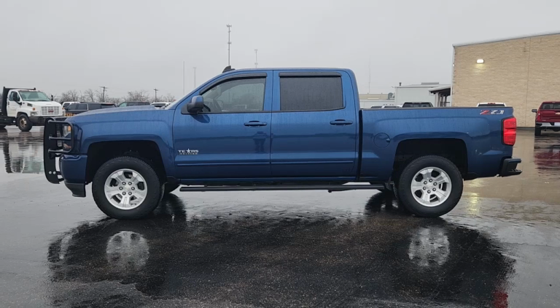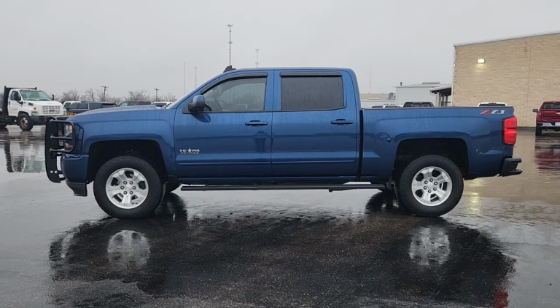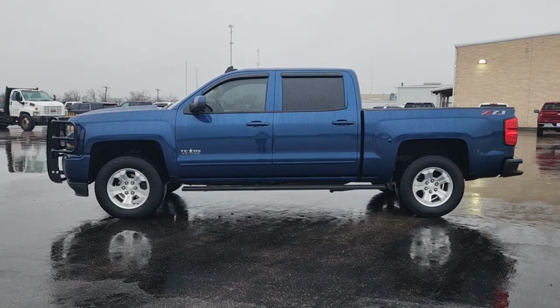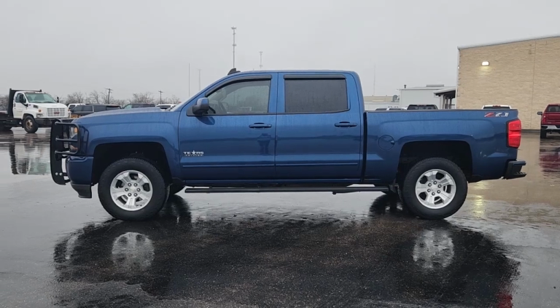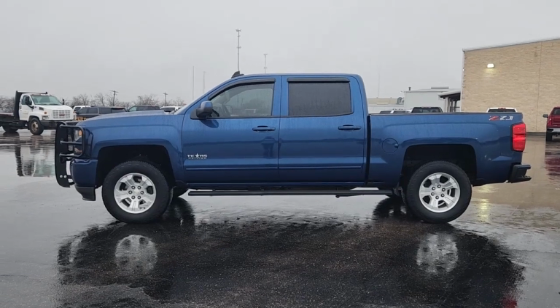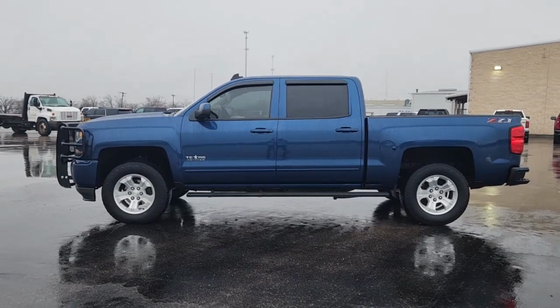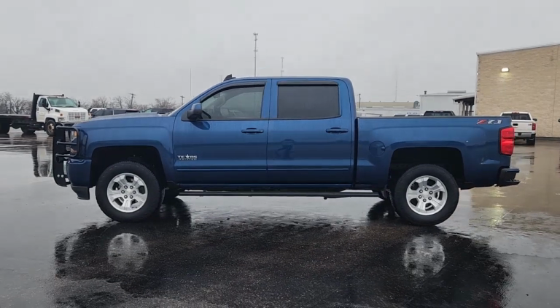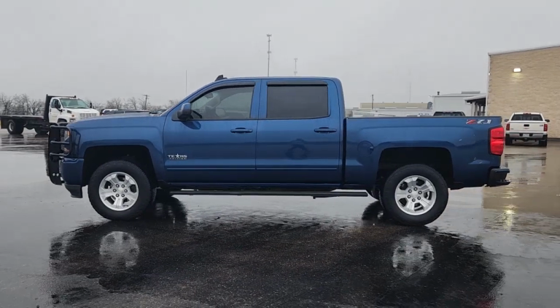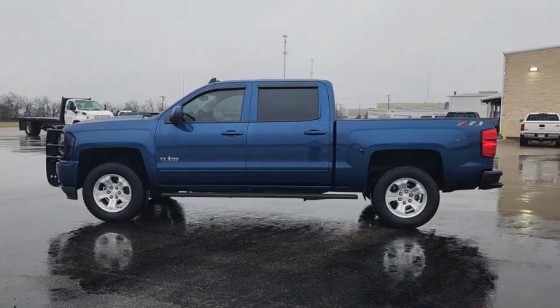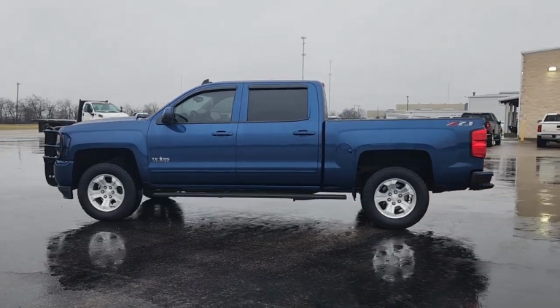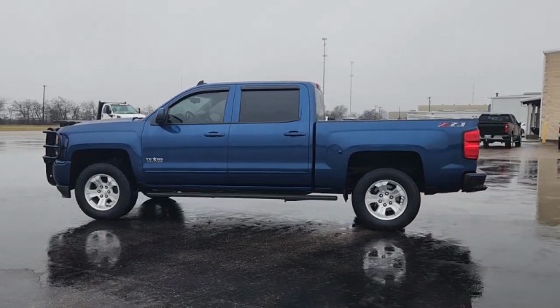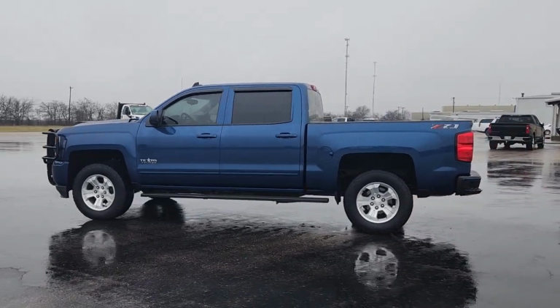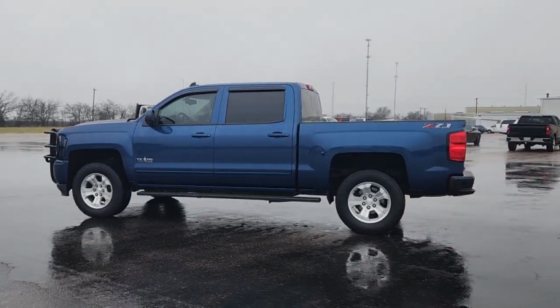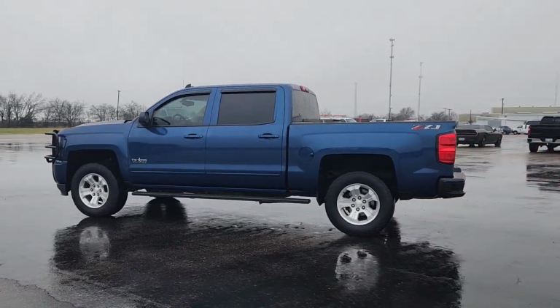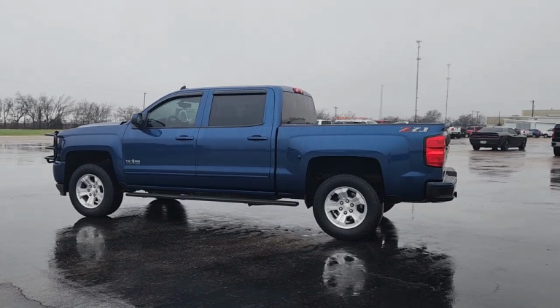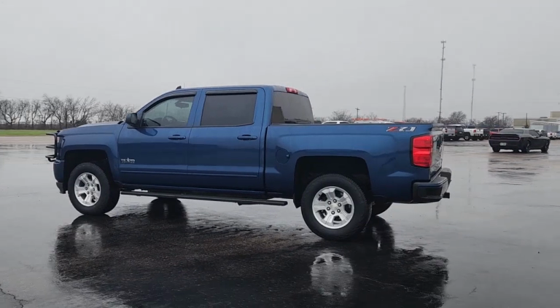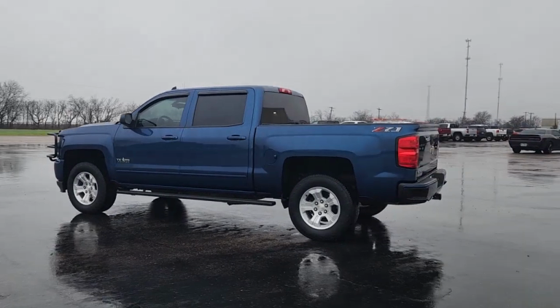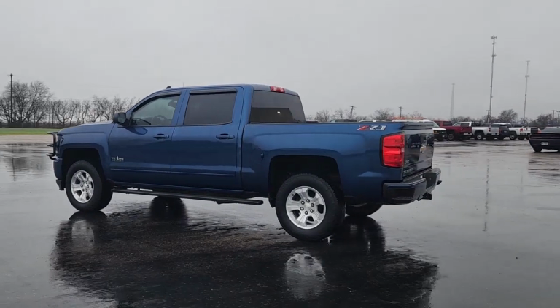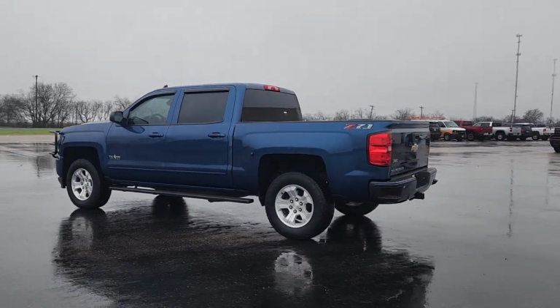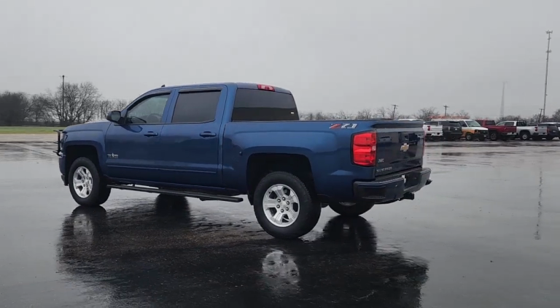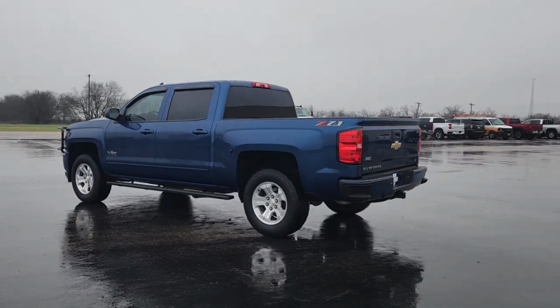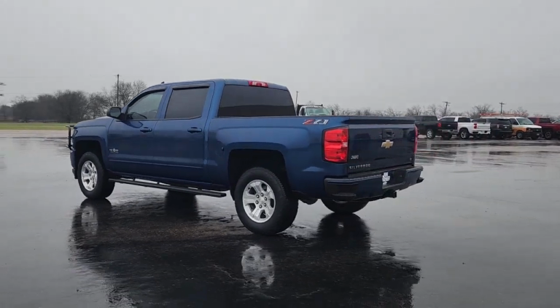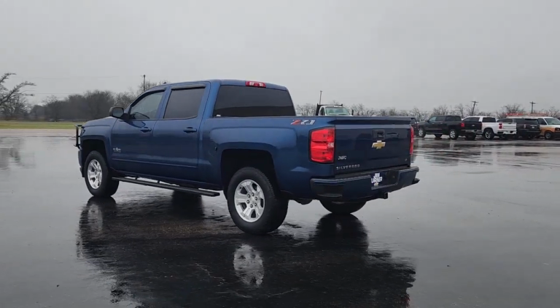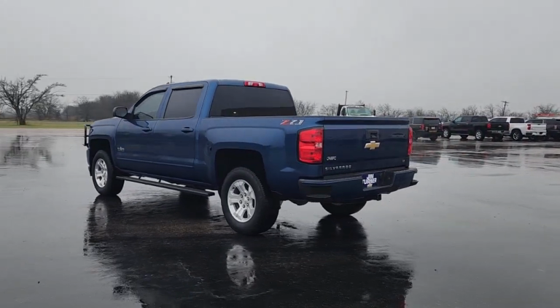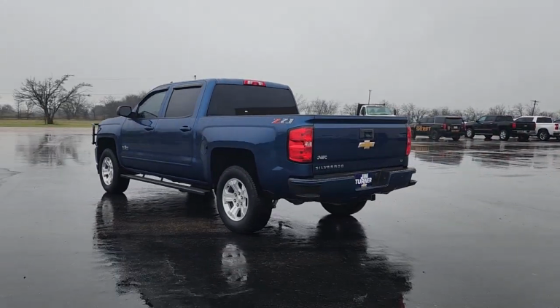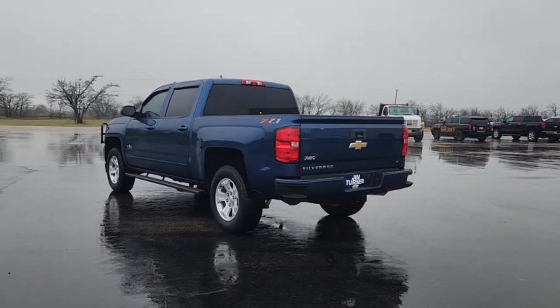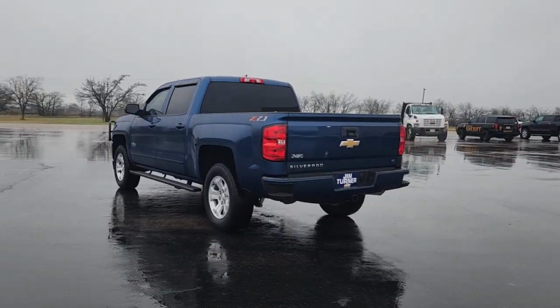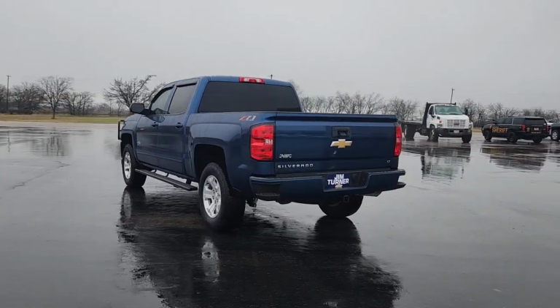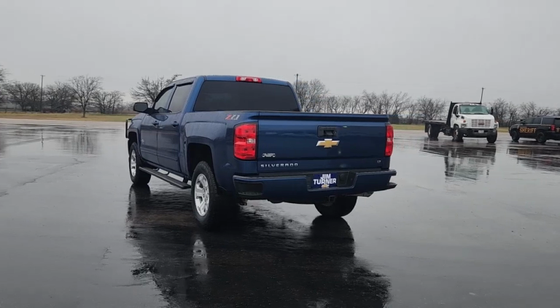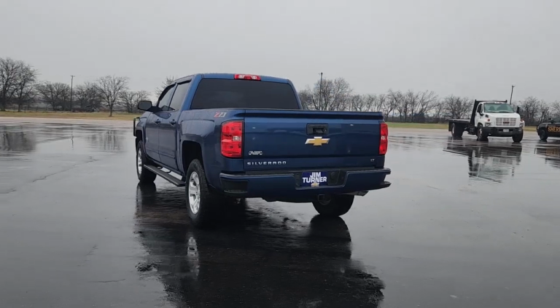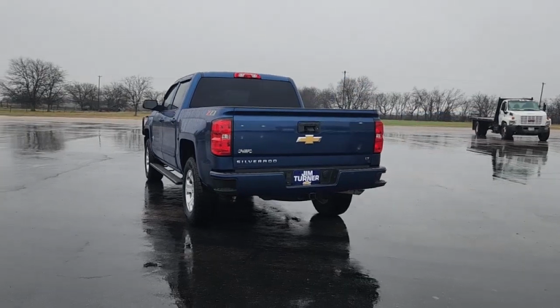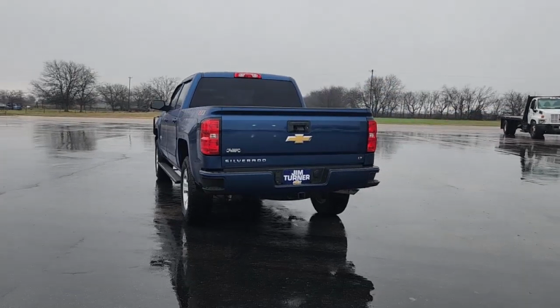This could be the car for you. The 2018 Chevrolet Silverado 1500. With less than 90,000 miles on the odometer, this vehicle provides excellent value.